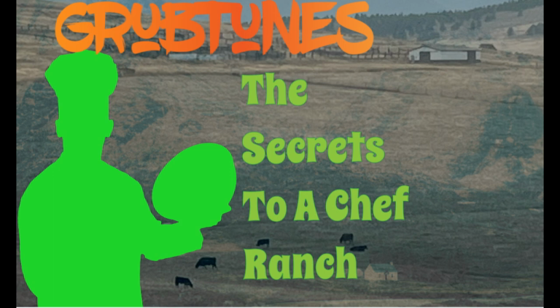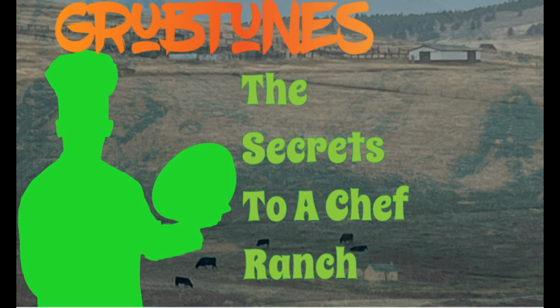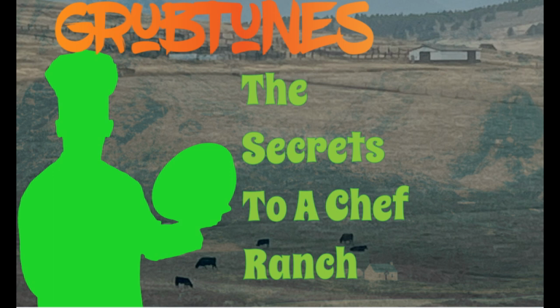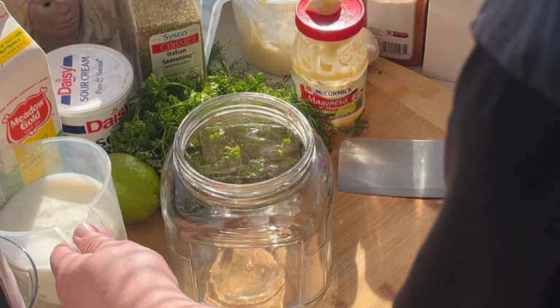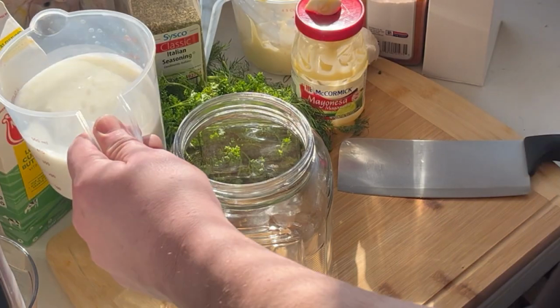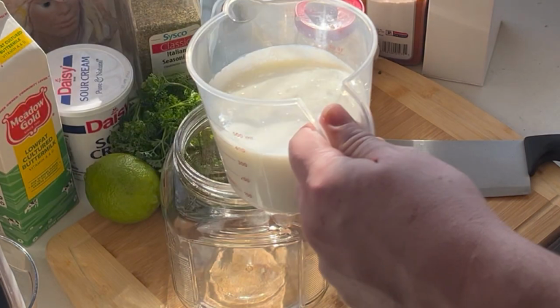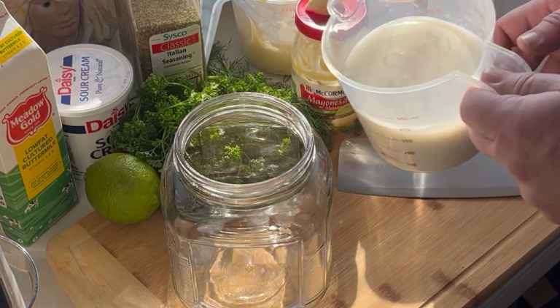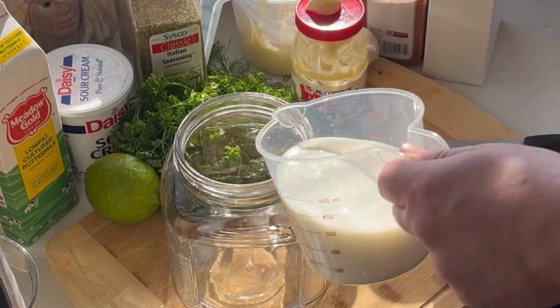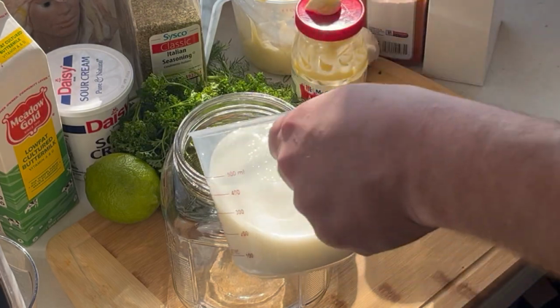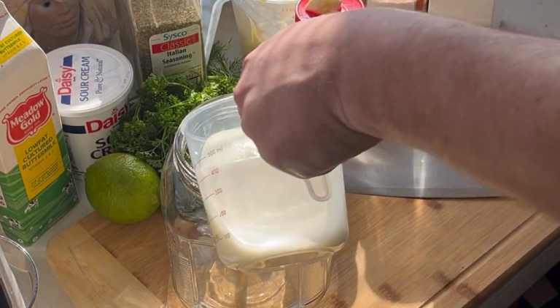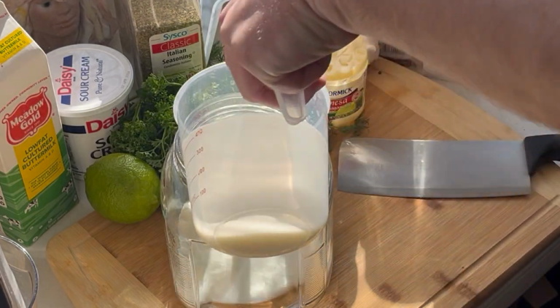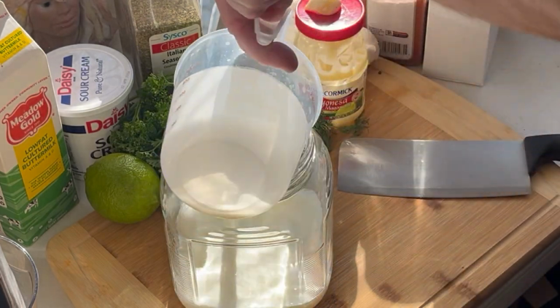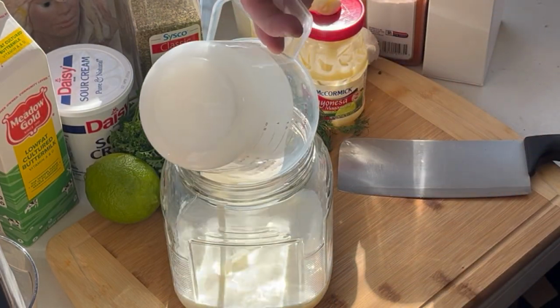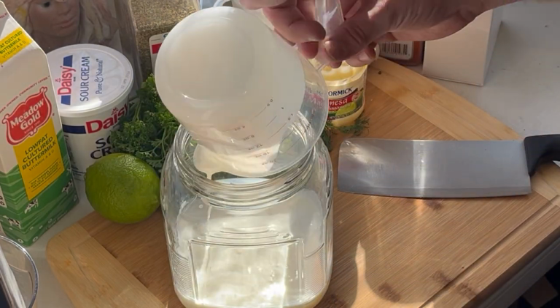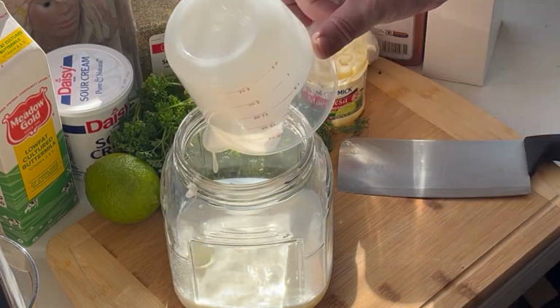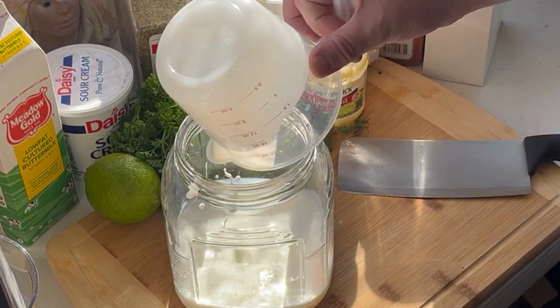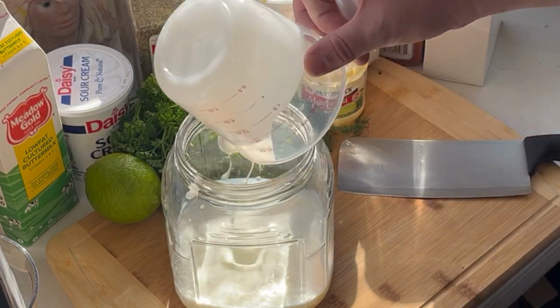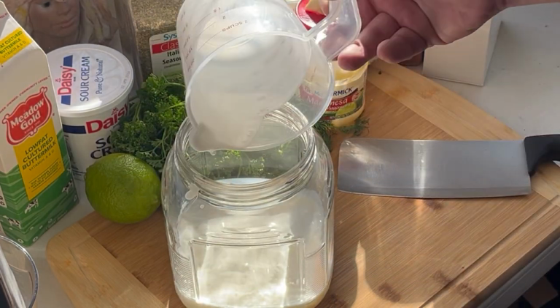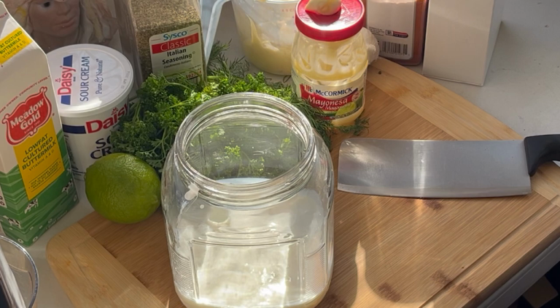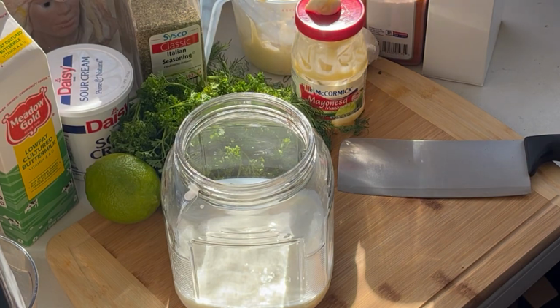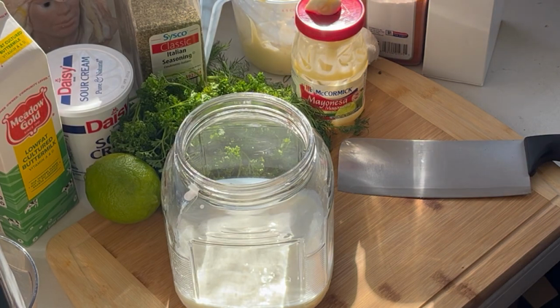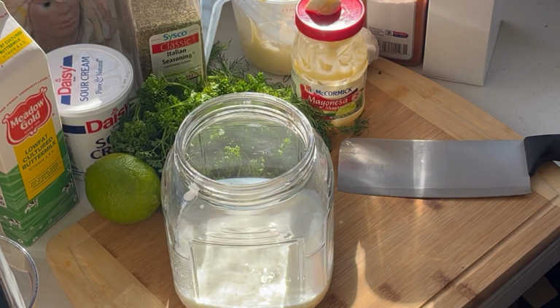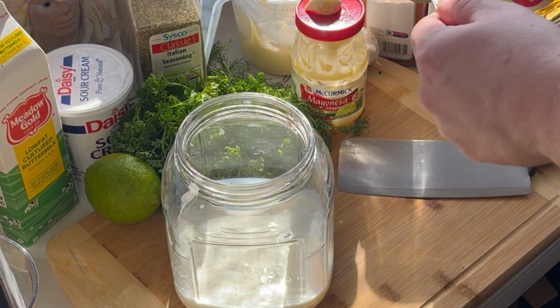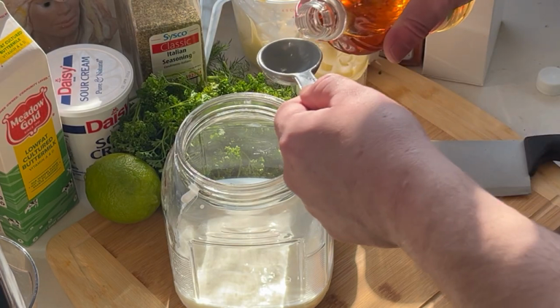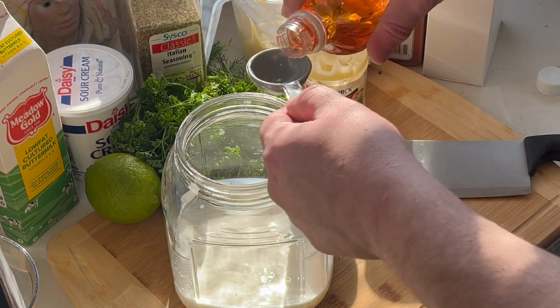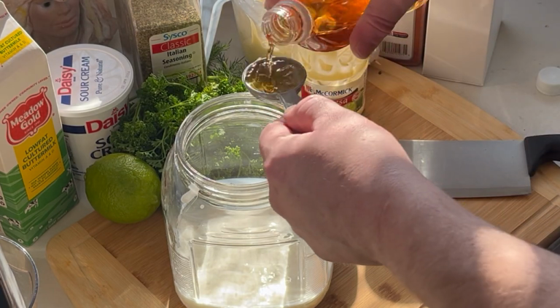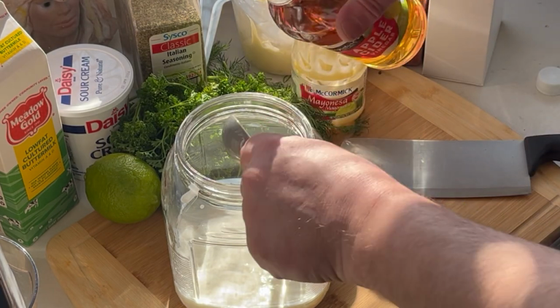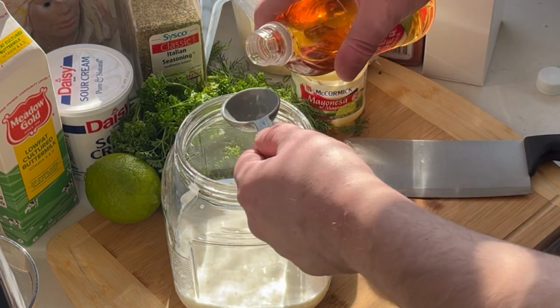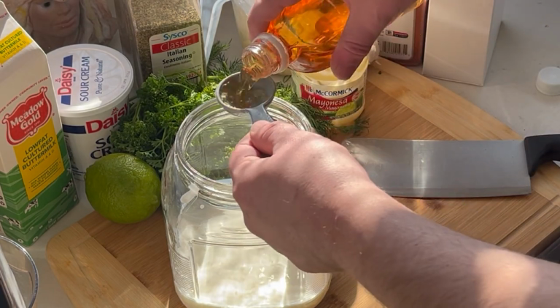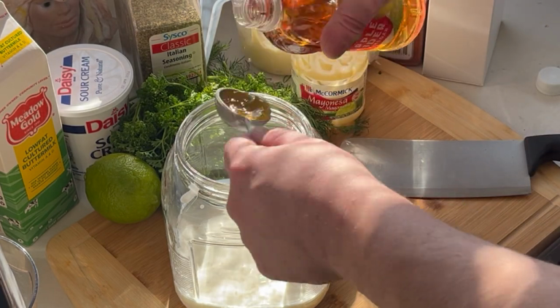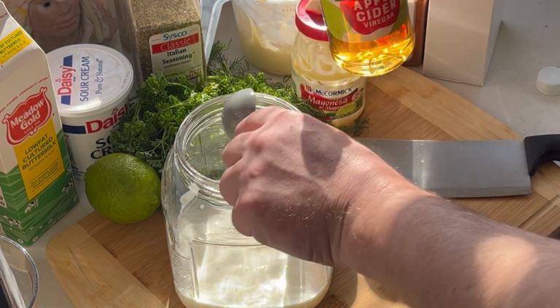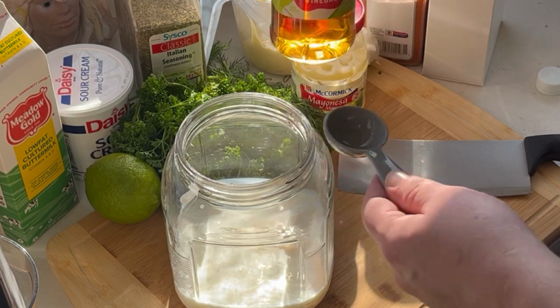First we start with 1½ cups of buttermilk and 2 tablespoons of apple cider vinegar.